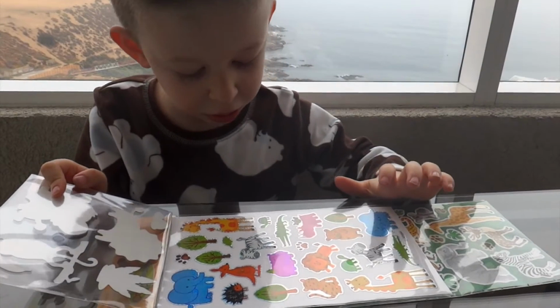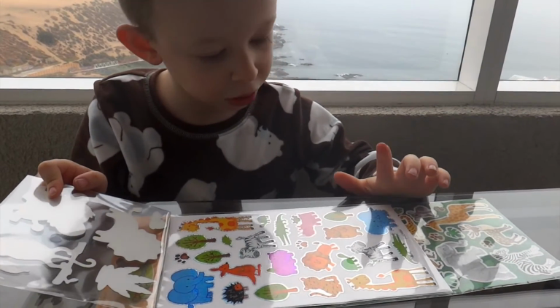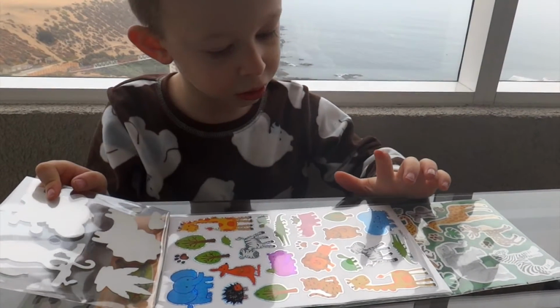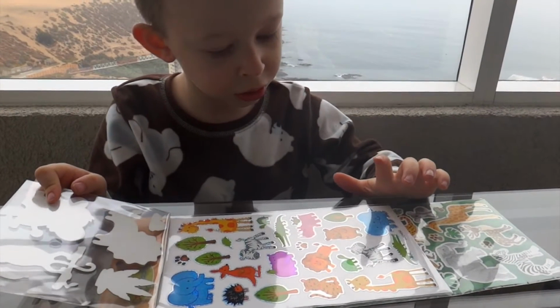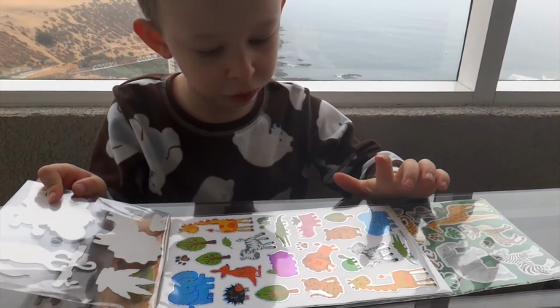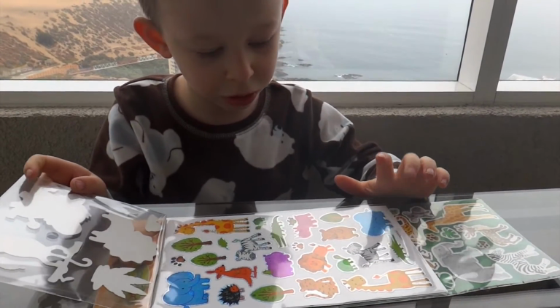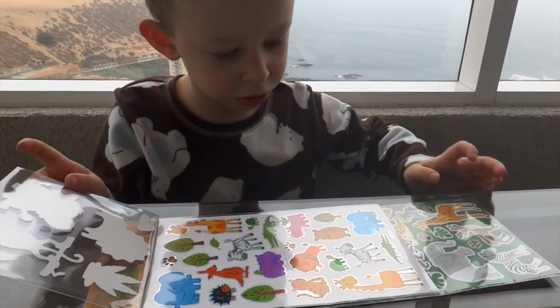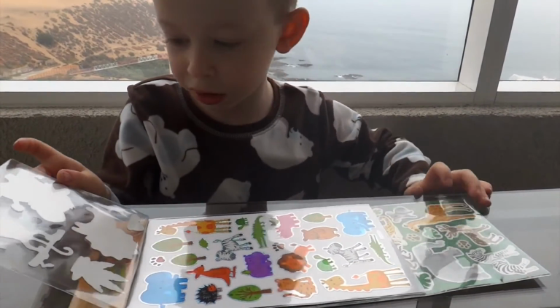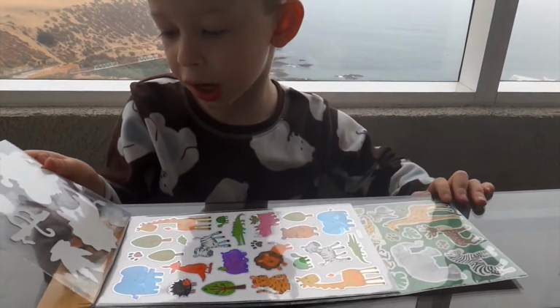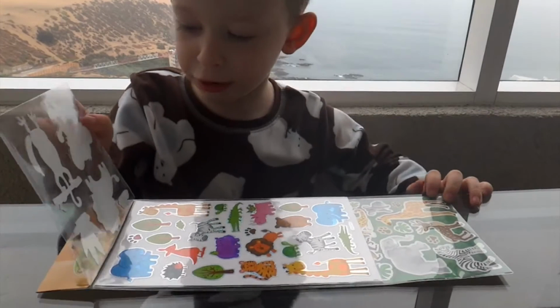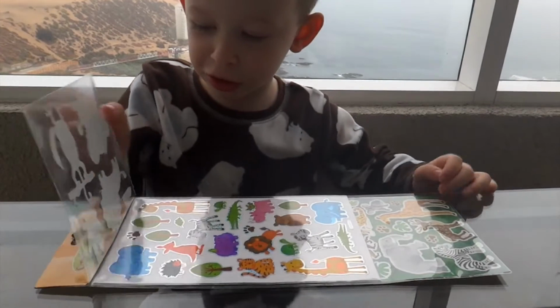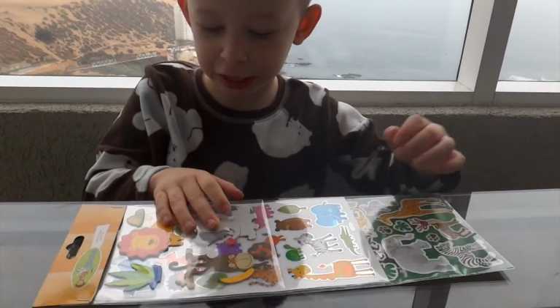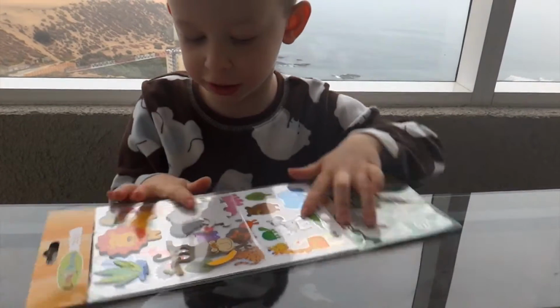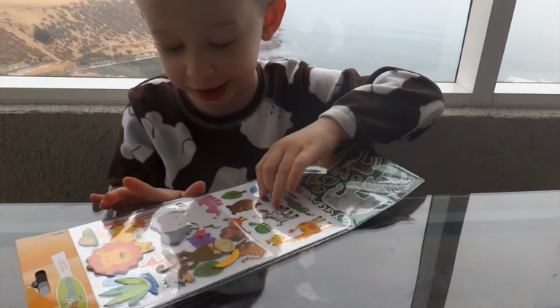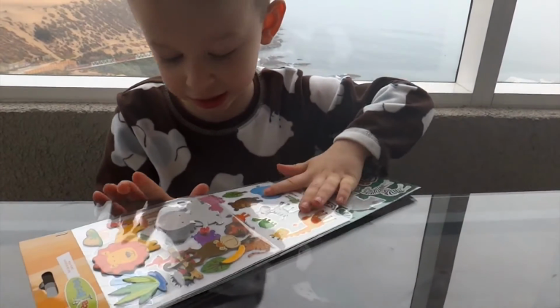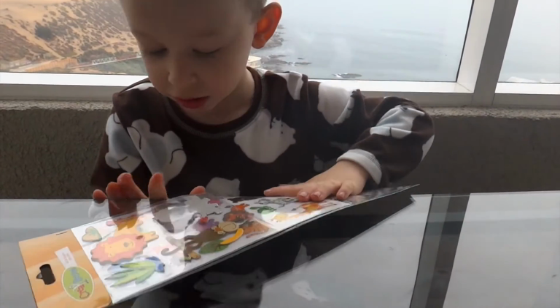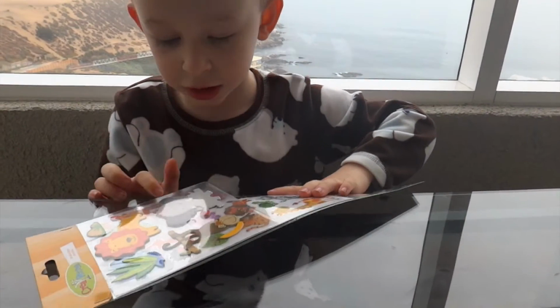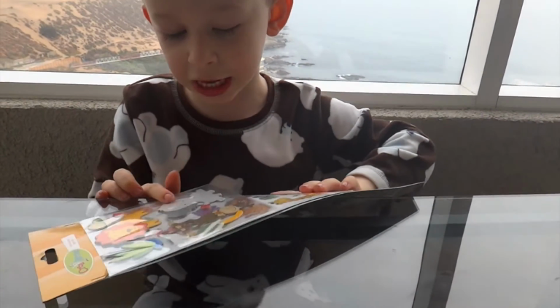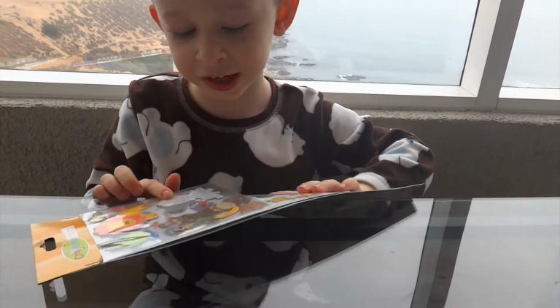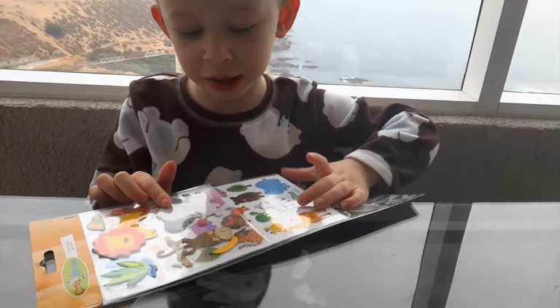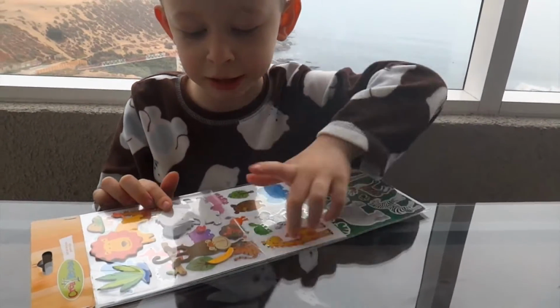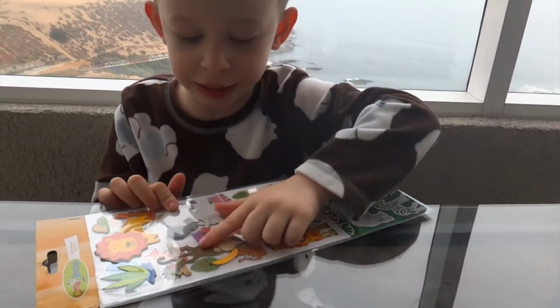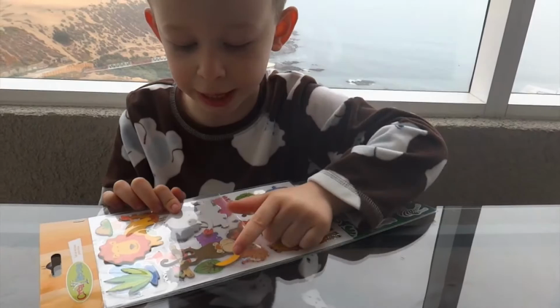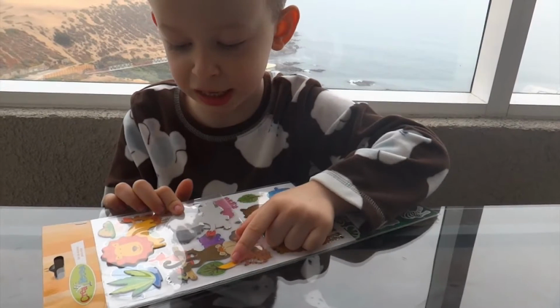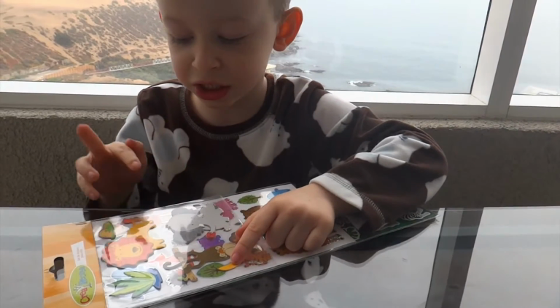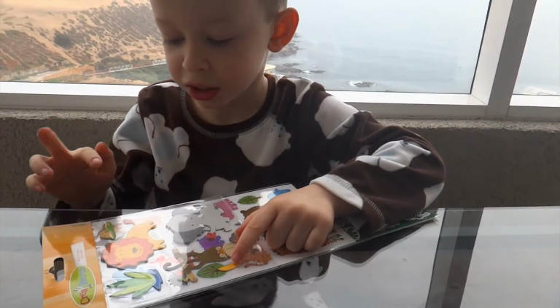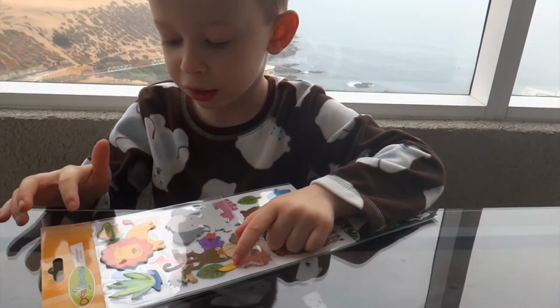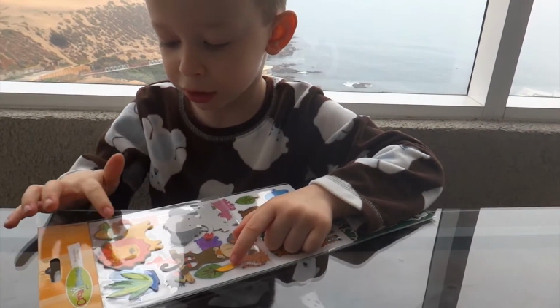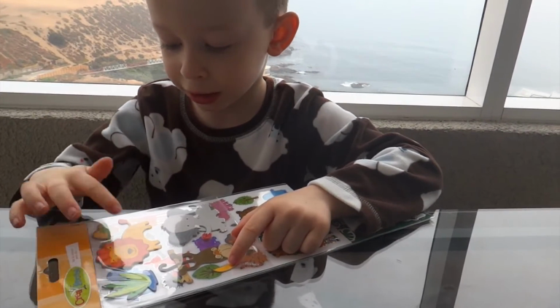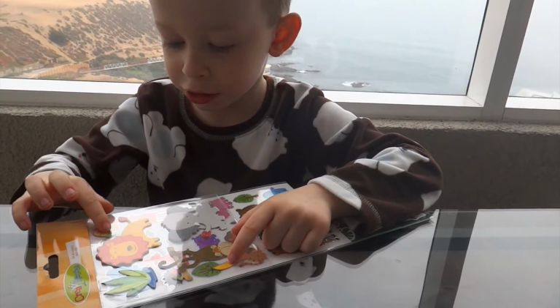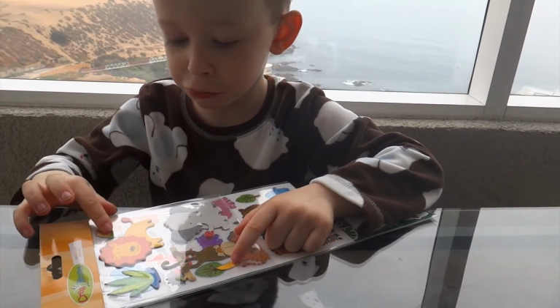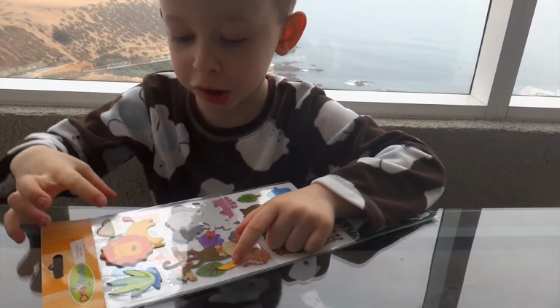And now we're going to look at these kinds. An elephant, a monkey, a banana, a lion, two rocks.